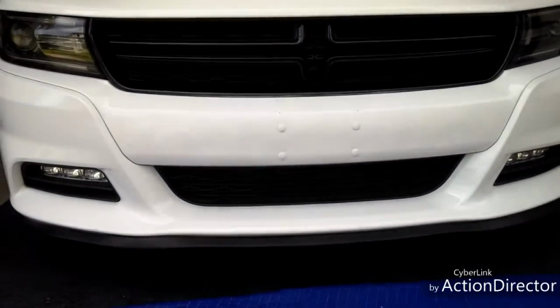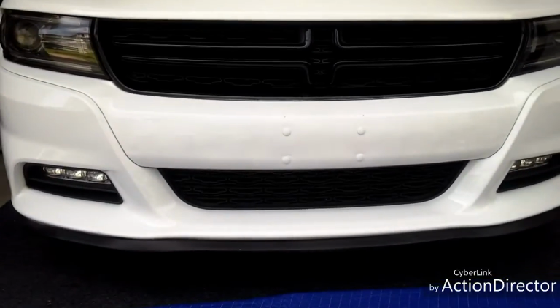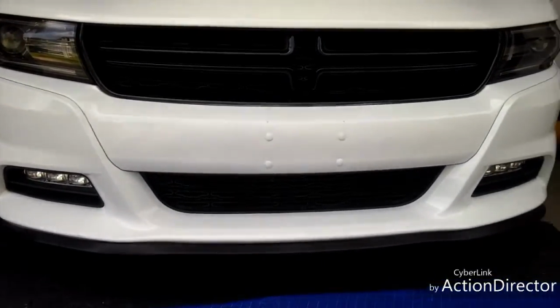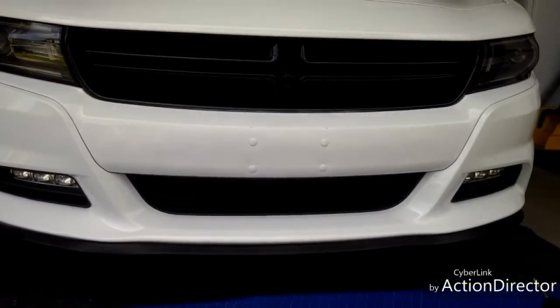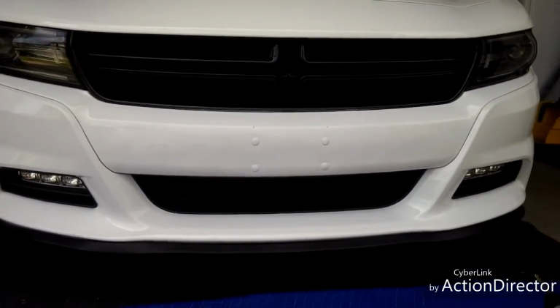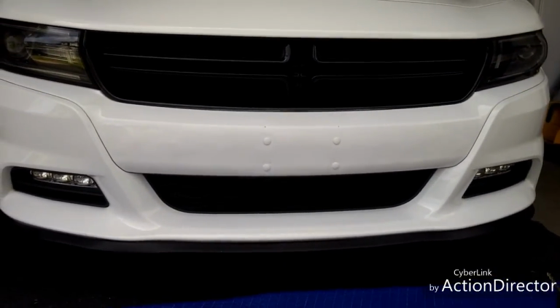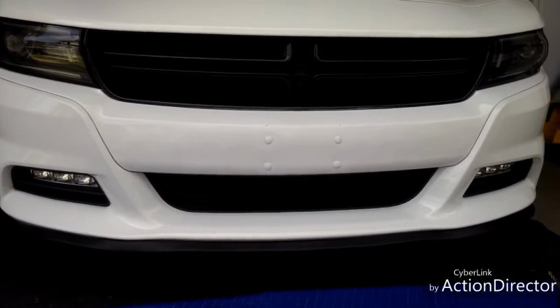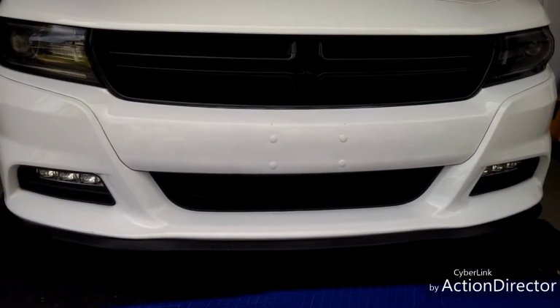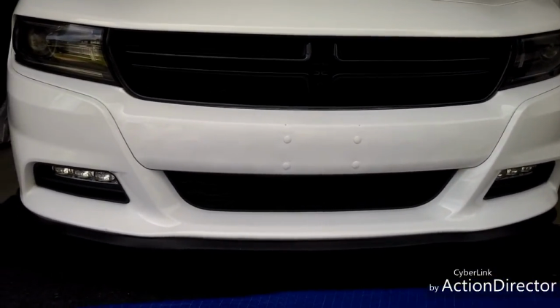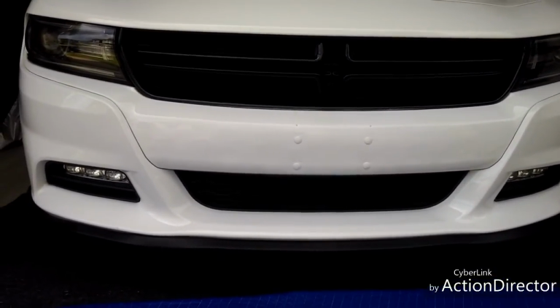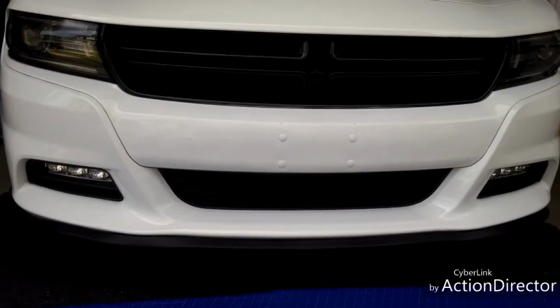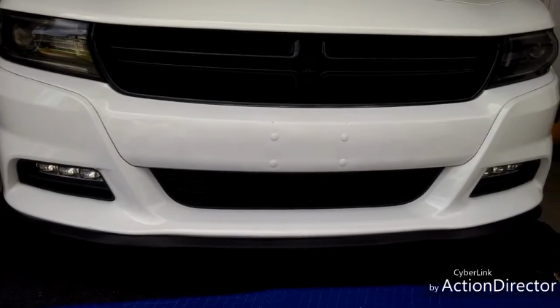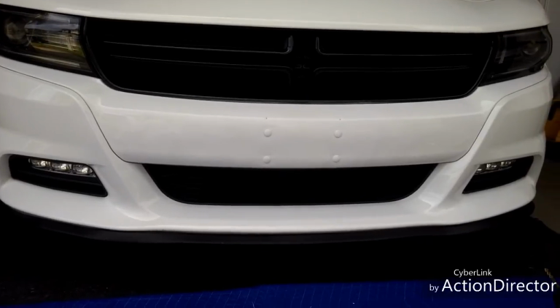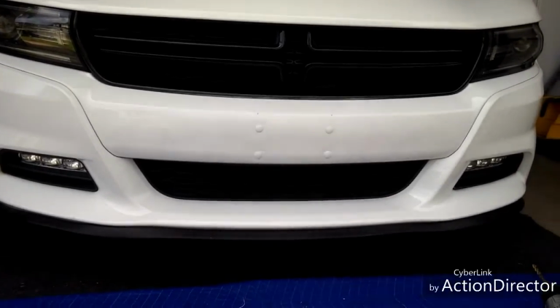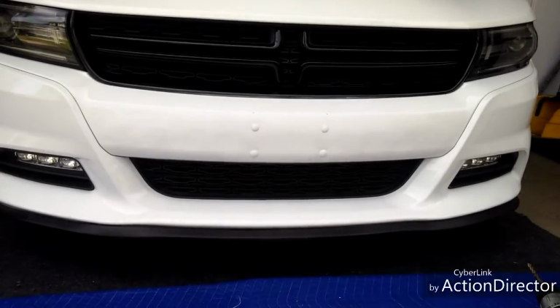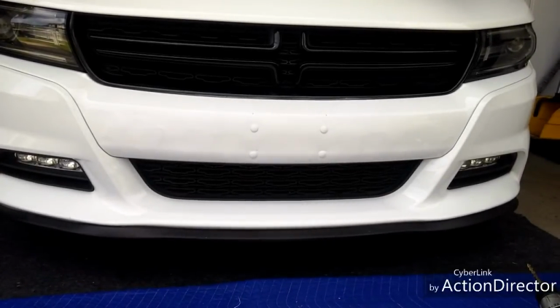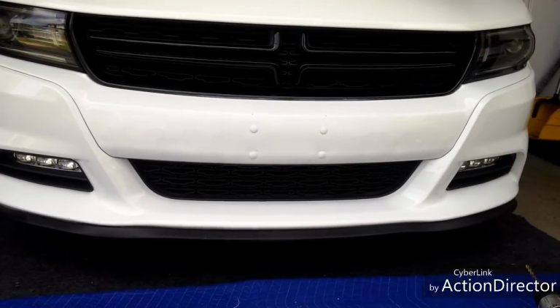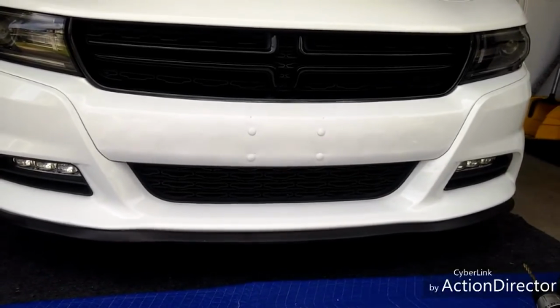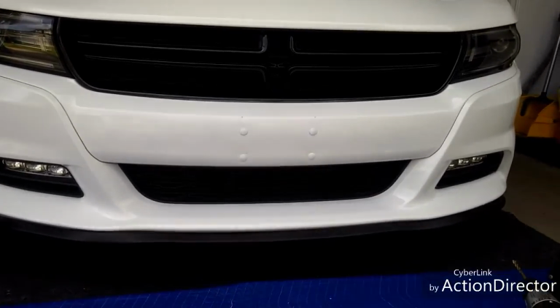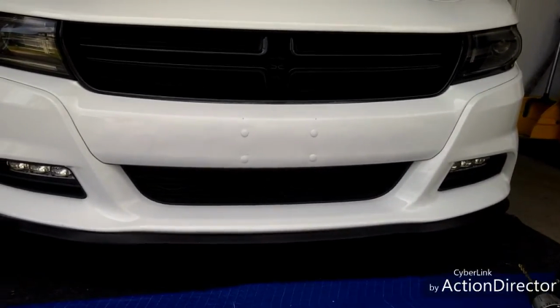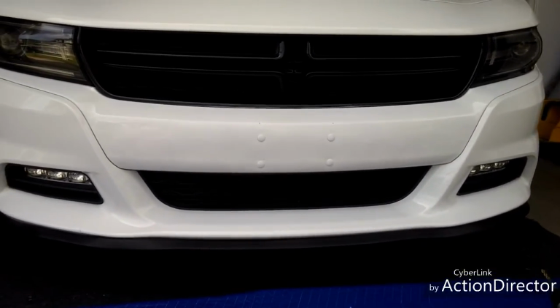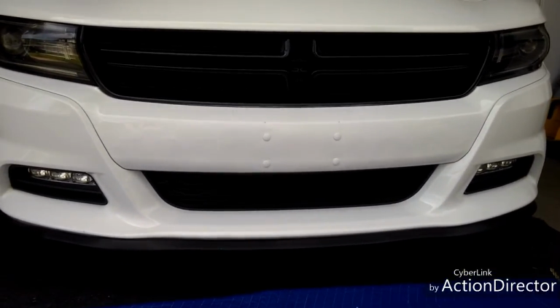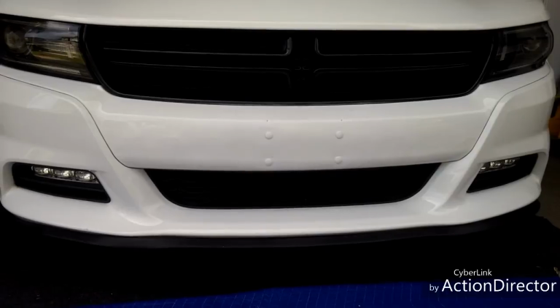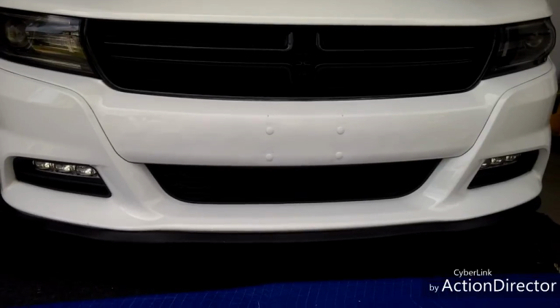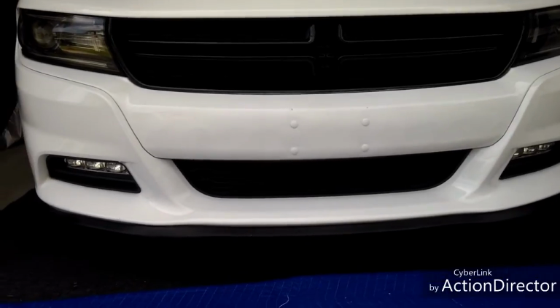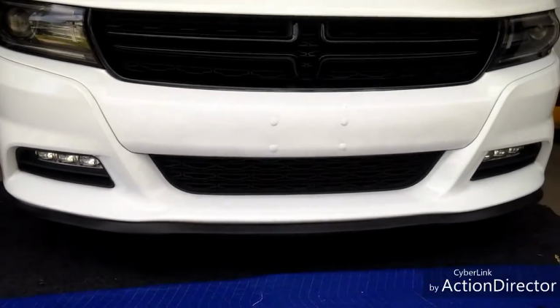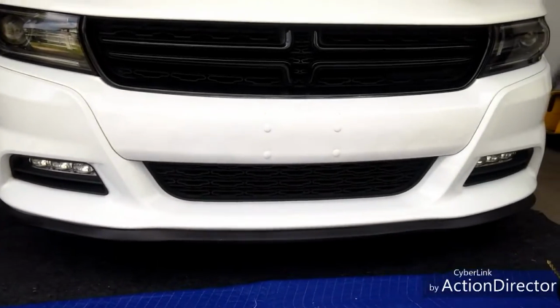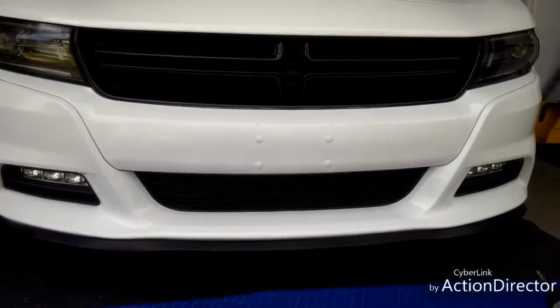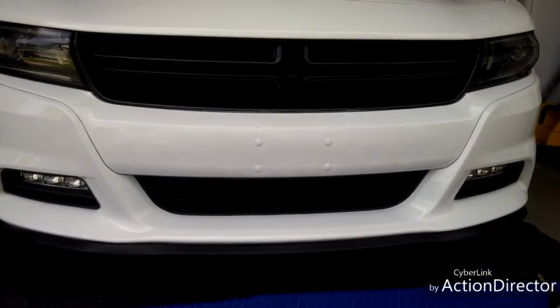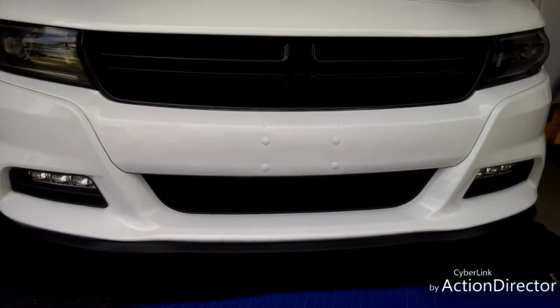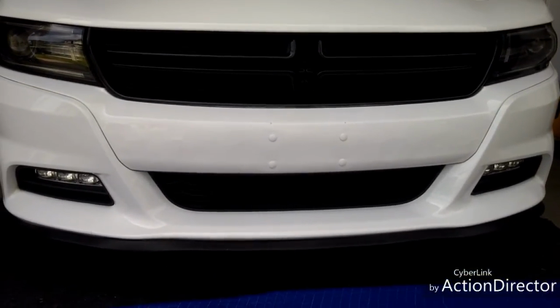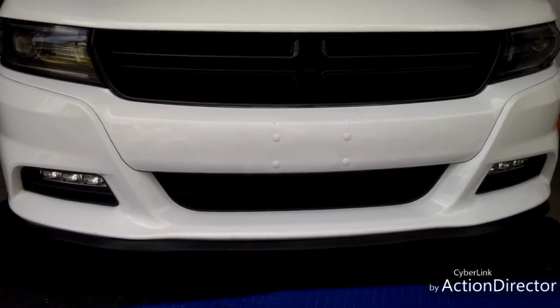Comment below and let me know what you think about this little facelift. I can always put my front license plate back on — that's what I love about it, it gives you that option. Let me know what you think. This is Ryan from Riding in Style.